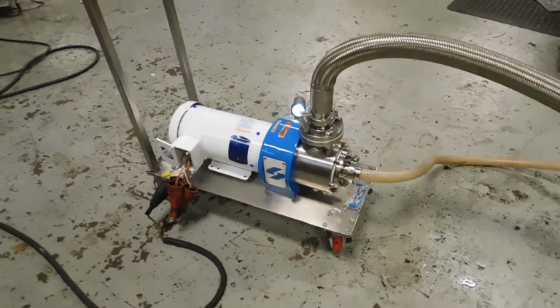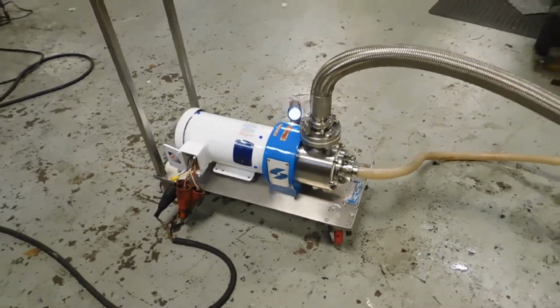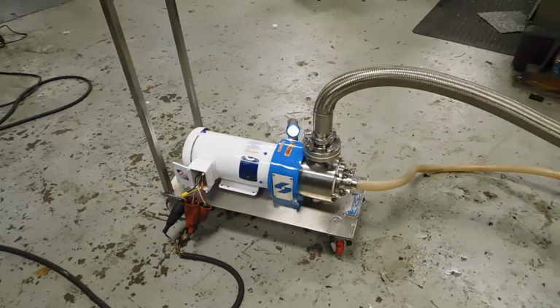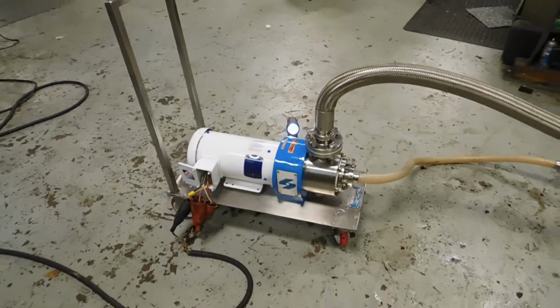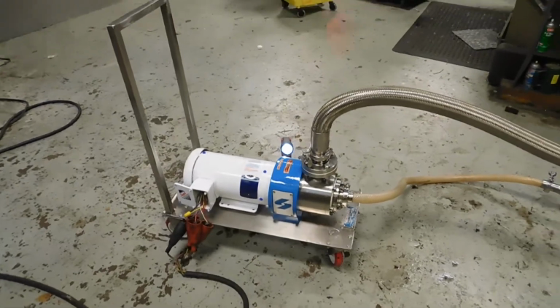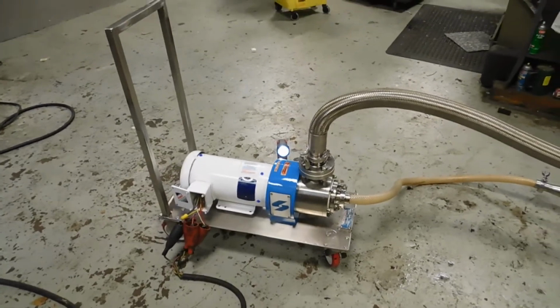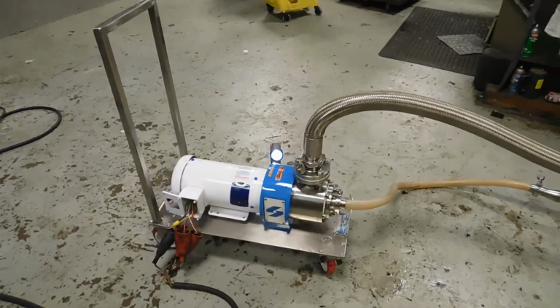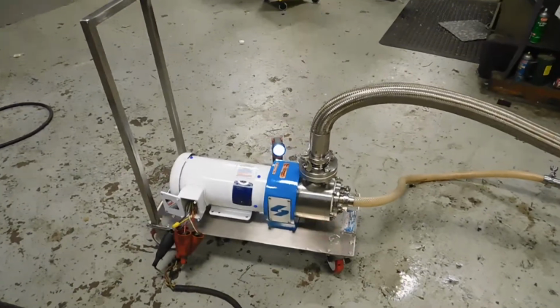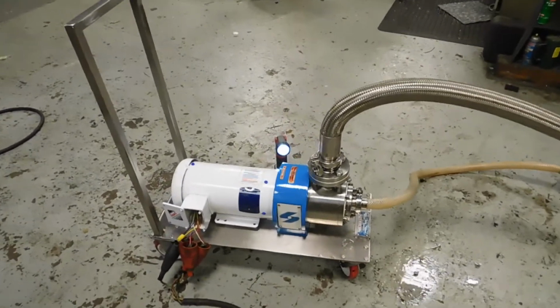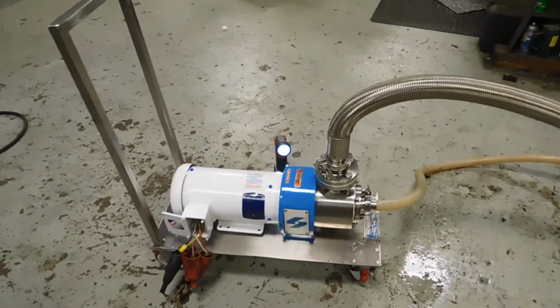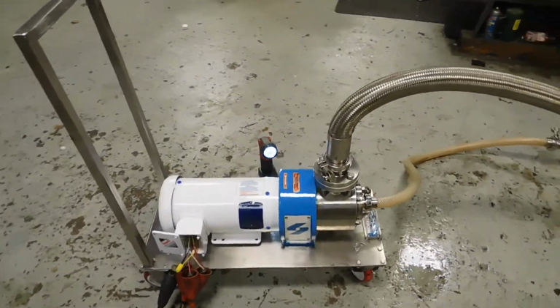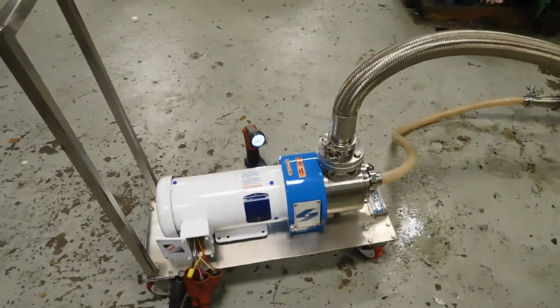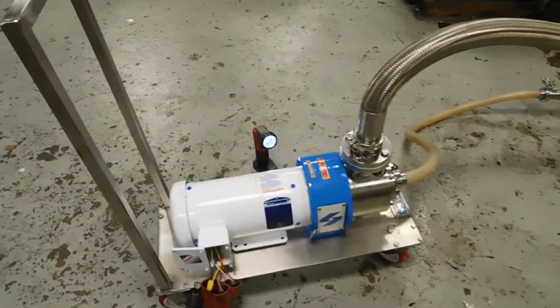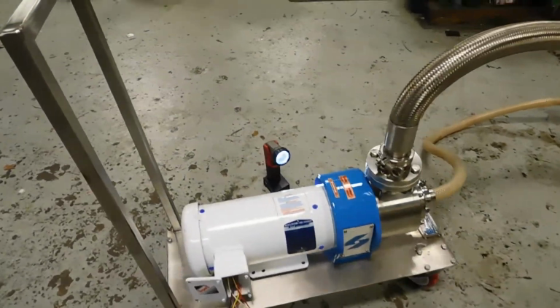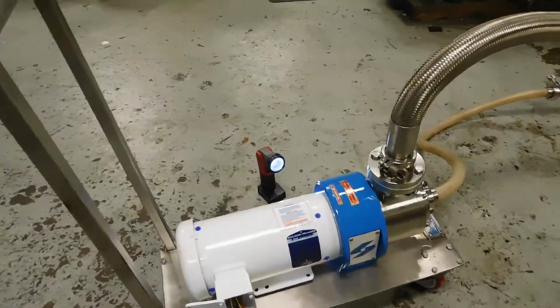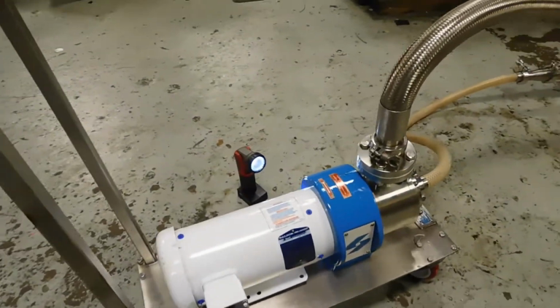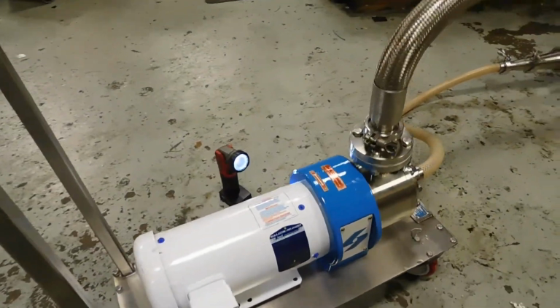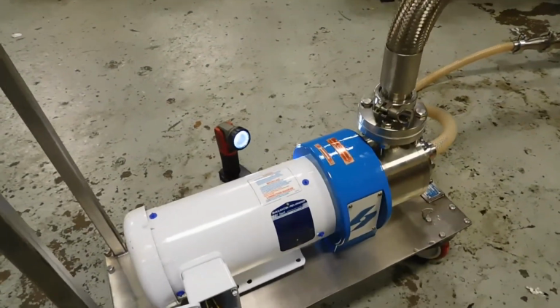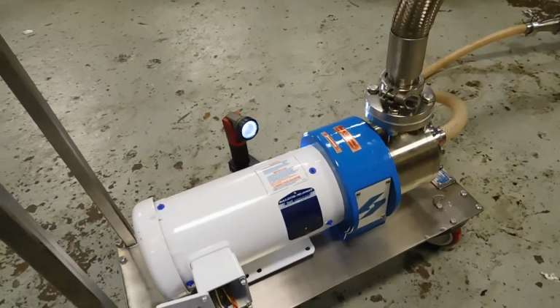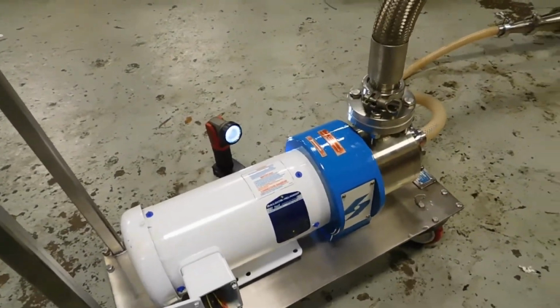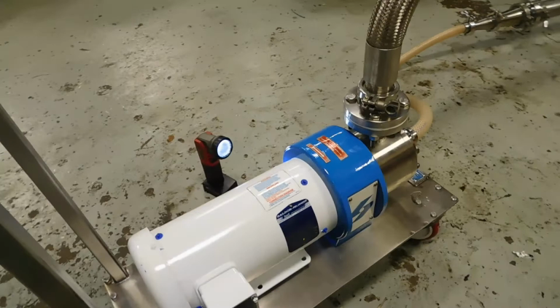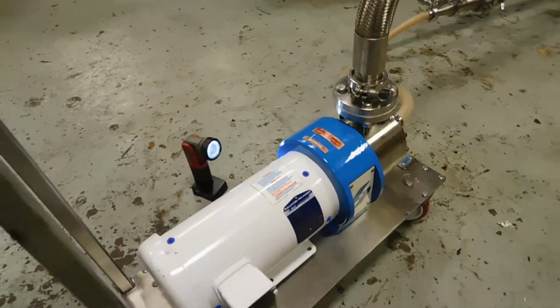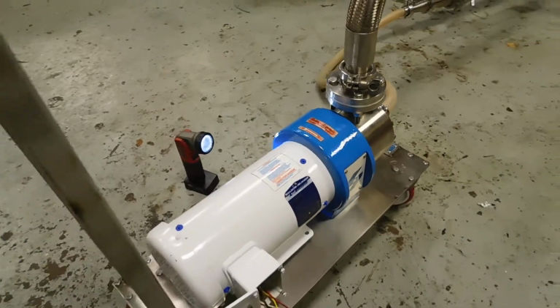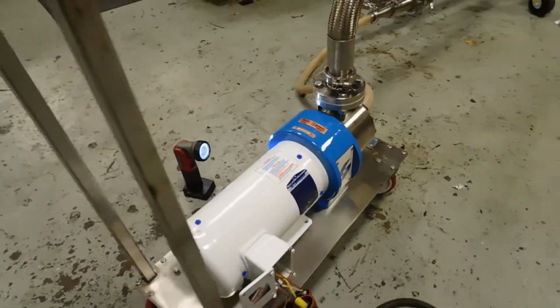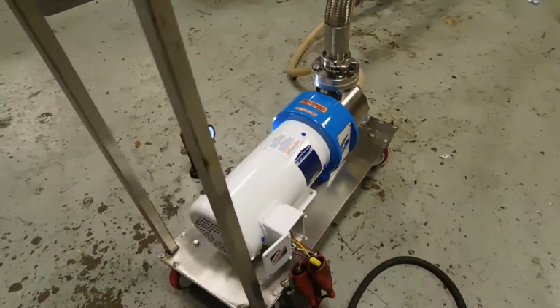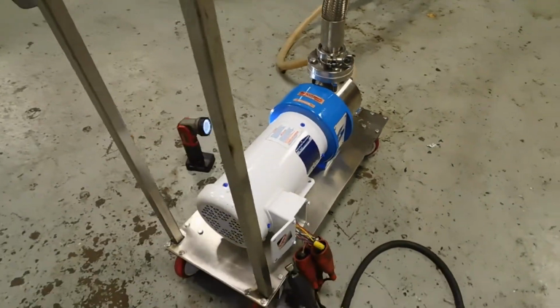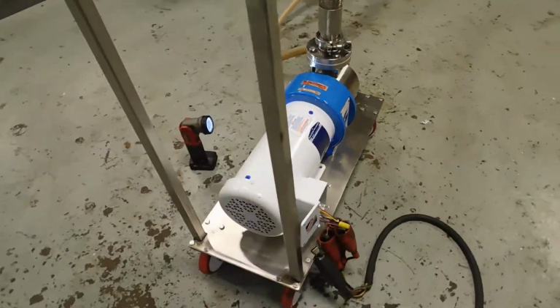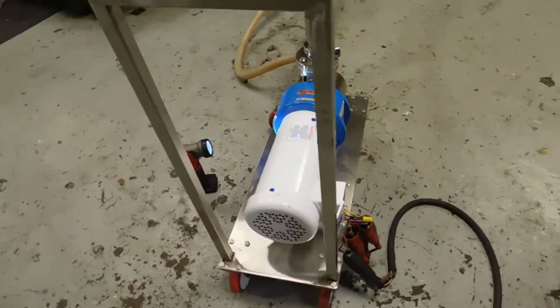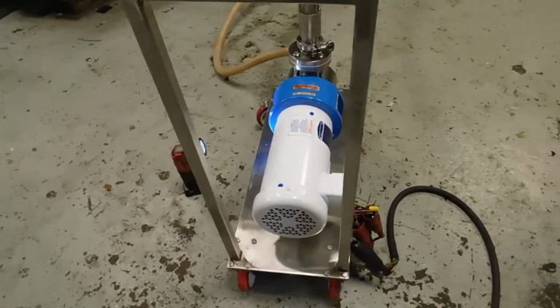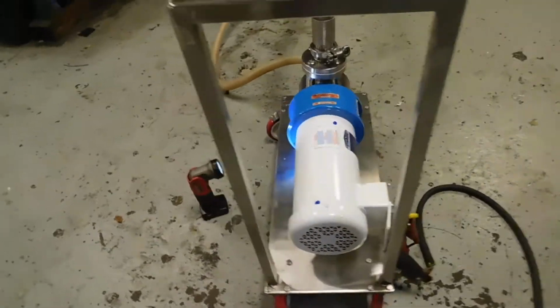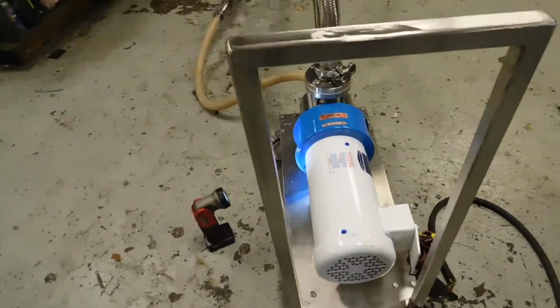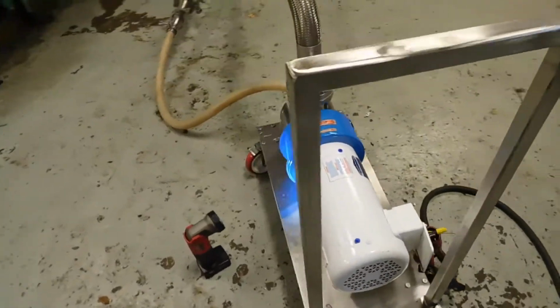As you can see, the unit is mounted on a portable stainless steel base with push handle. It's got a brand new three horsepower Baldor wash down duty drive, direct coupled into the unit.